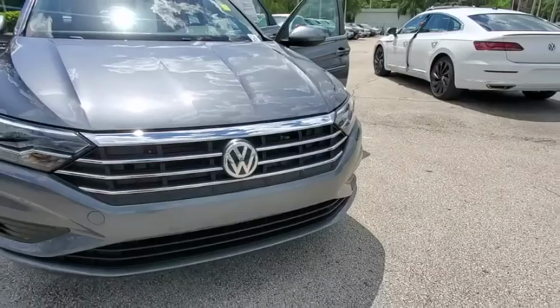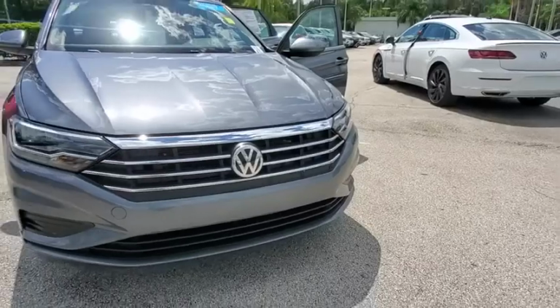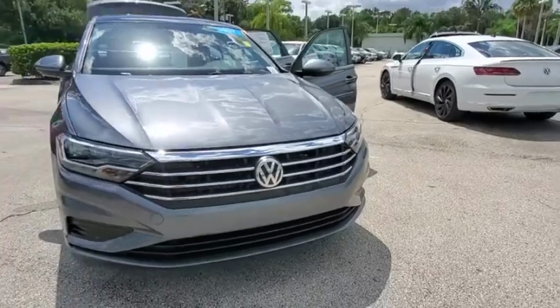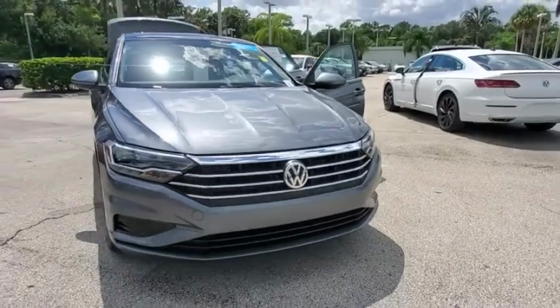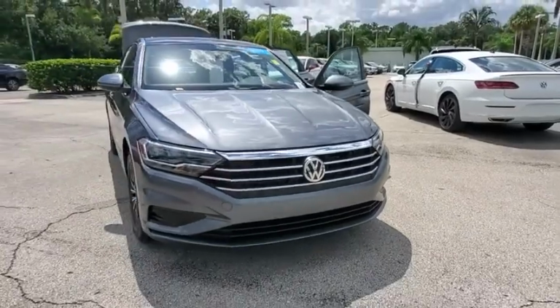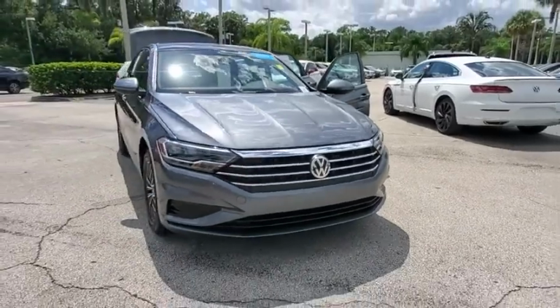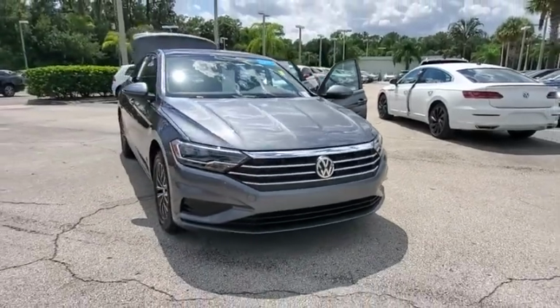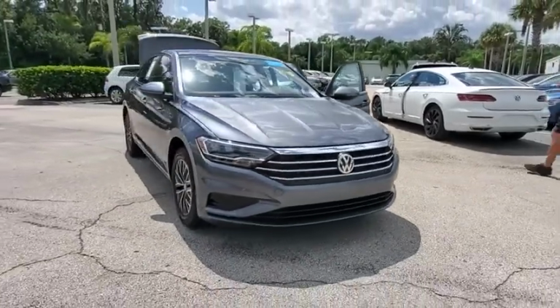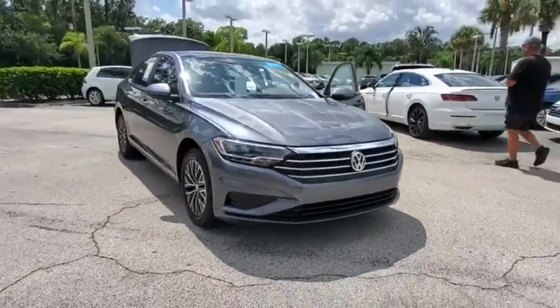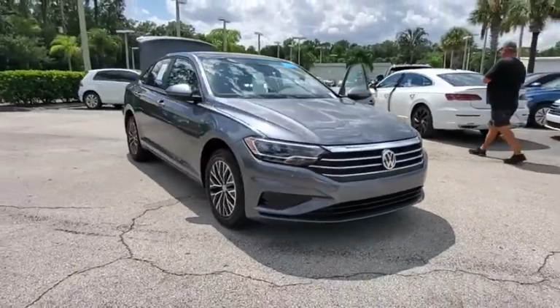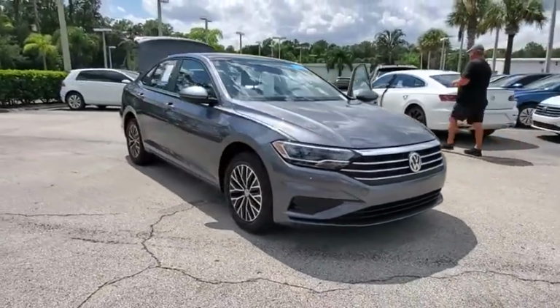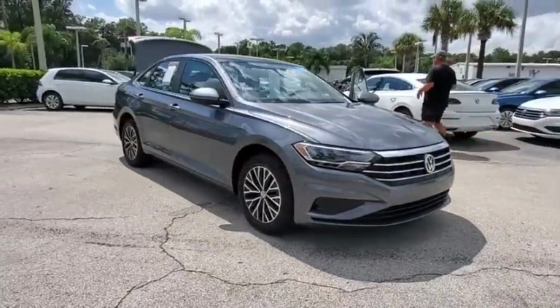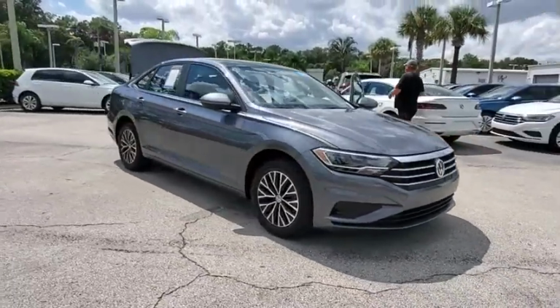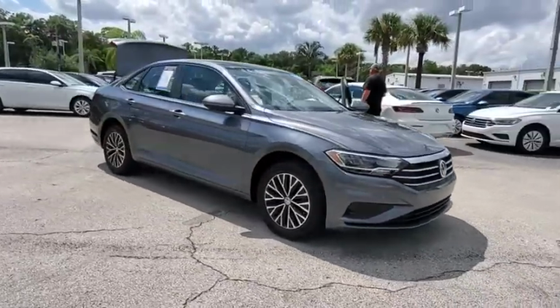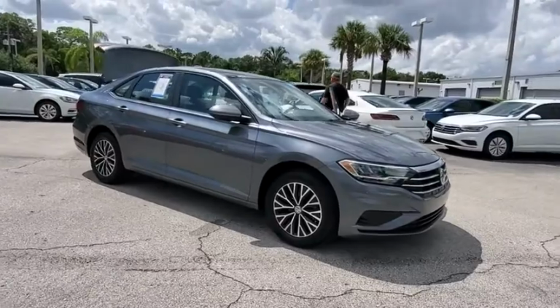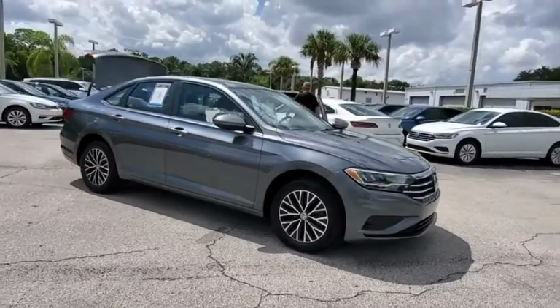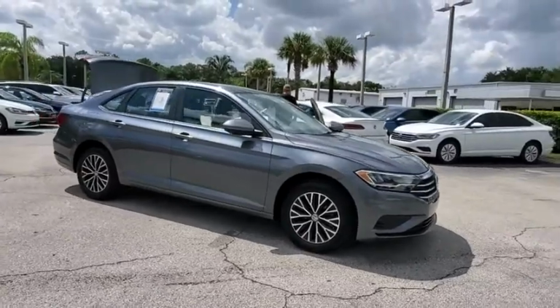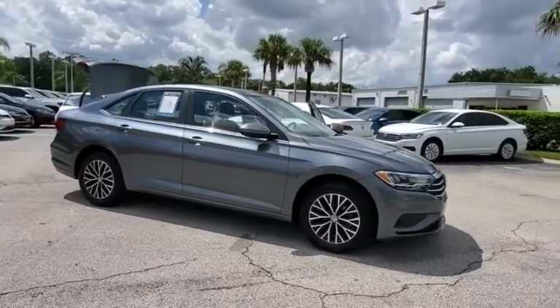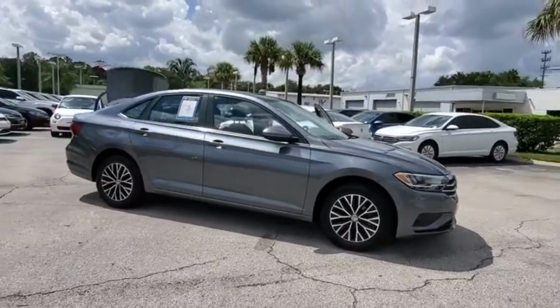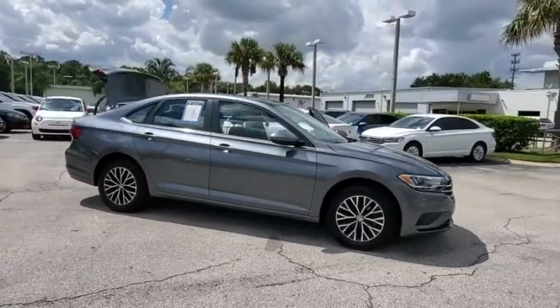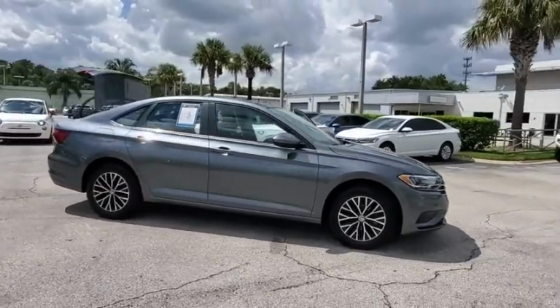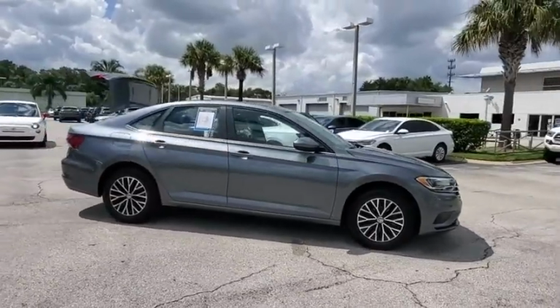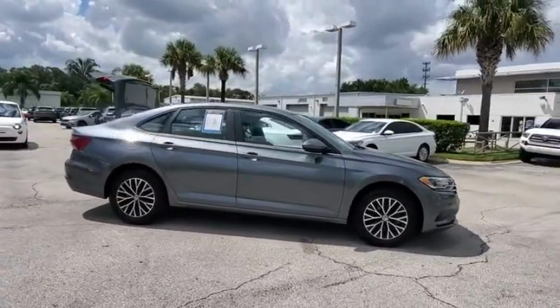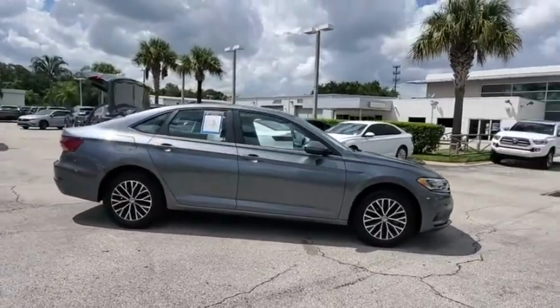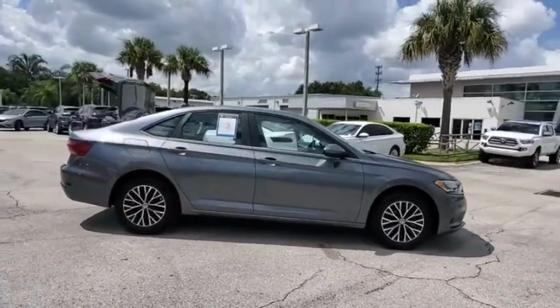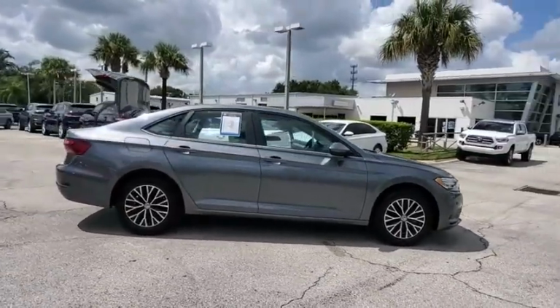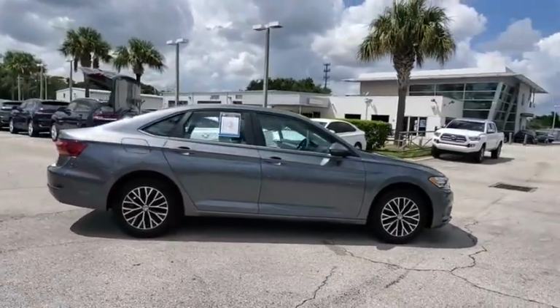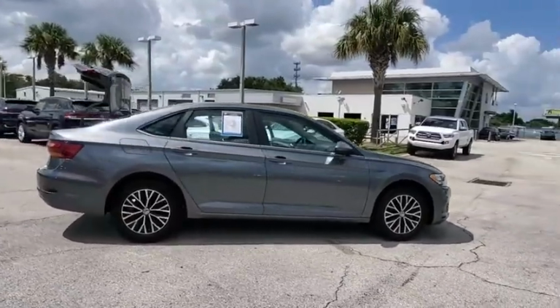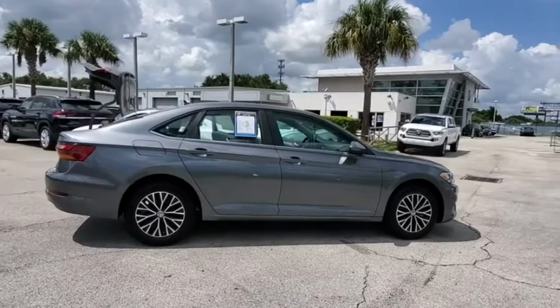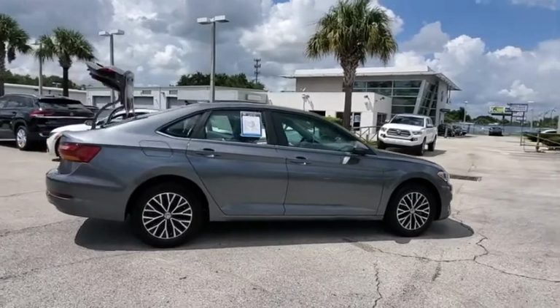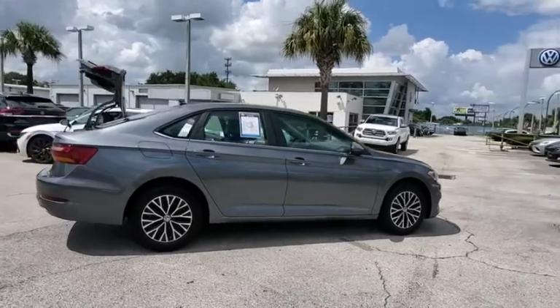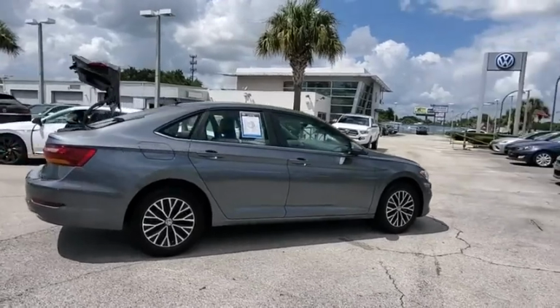We are pleased to show you the 2019 Volkswagen Jetta. The Jetta is a premium car that is family-friendly with a great price. Agile and confident handling. Volkswagen Jetta.